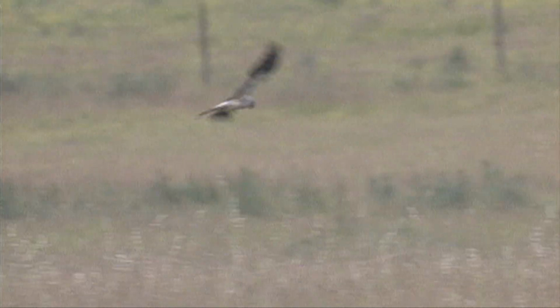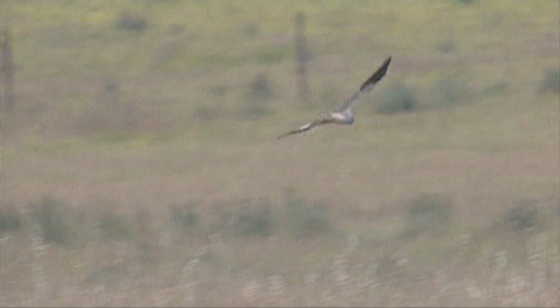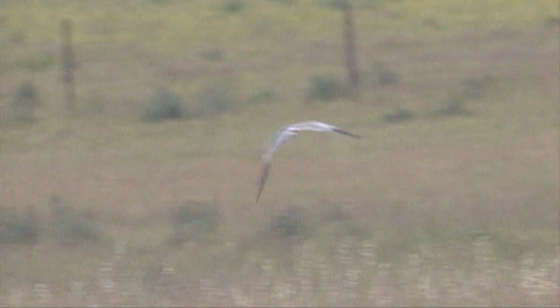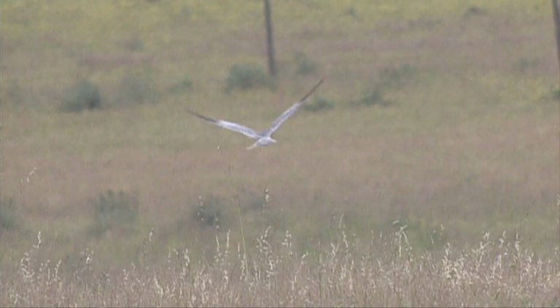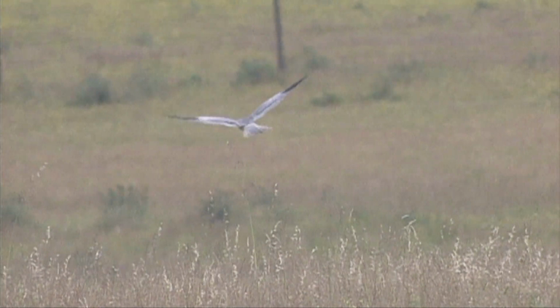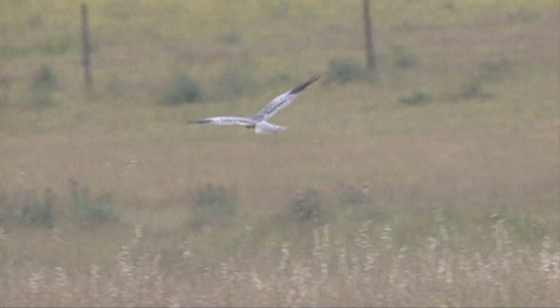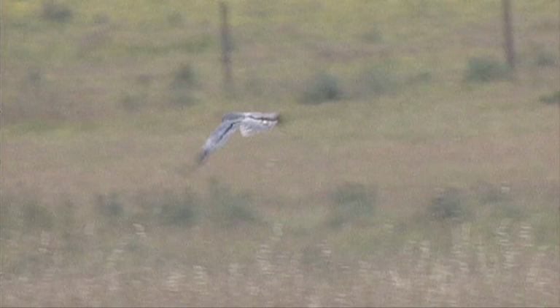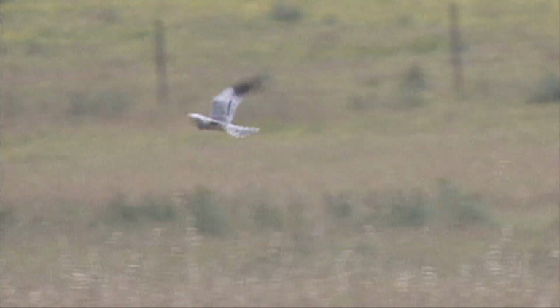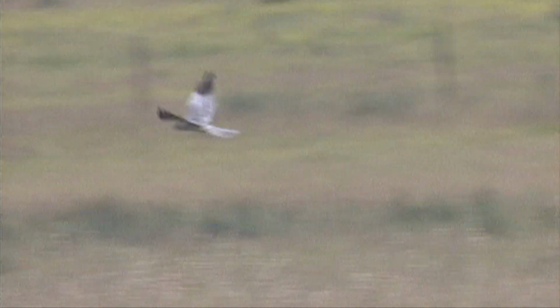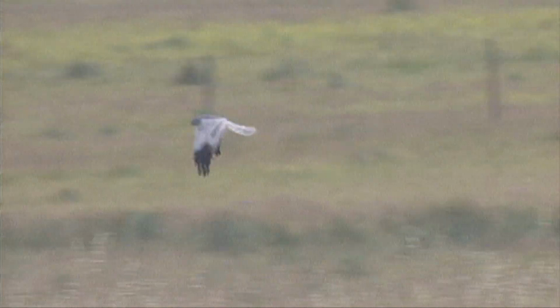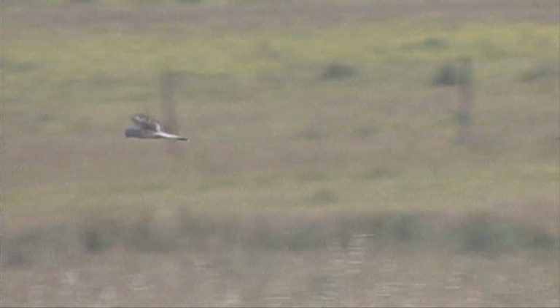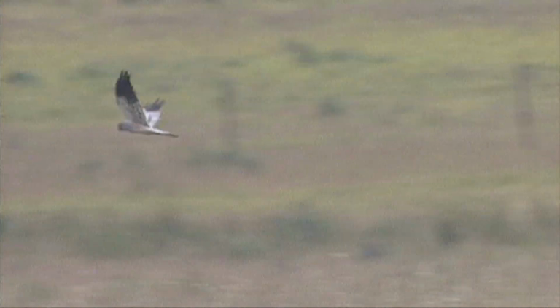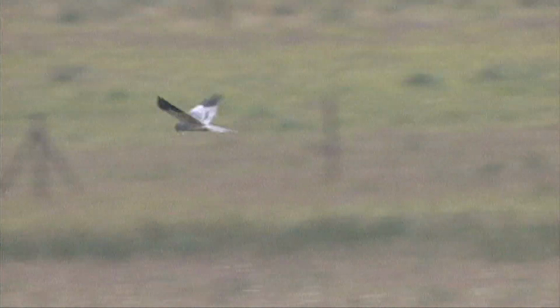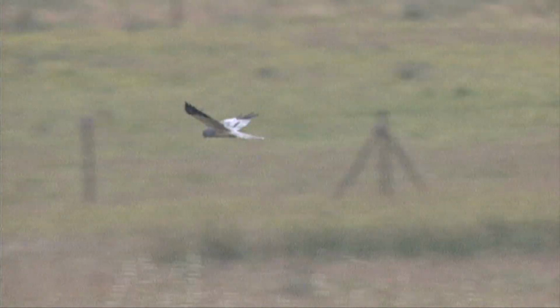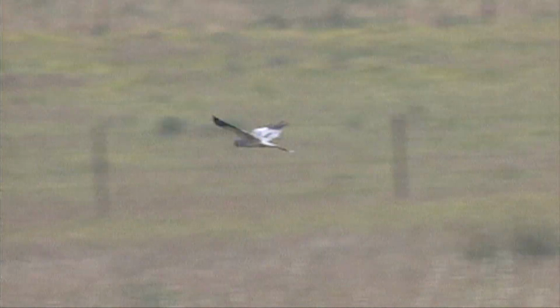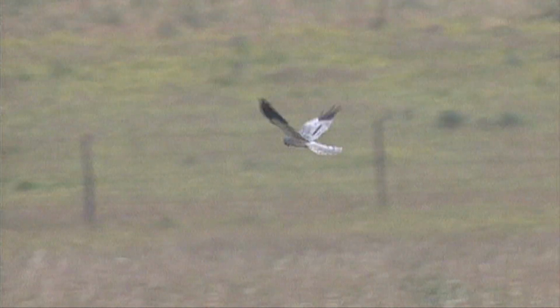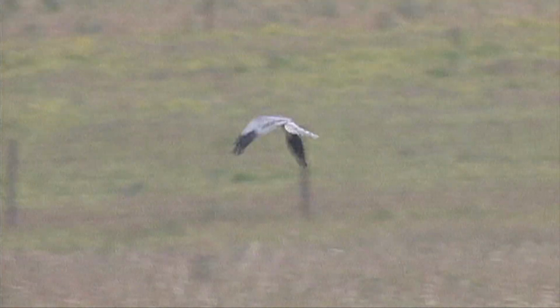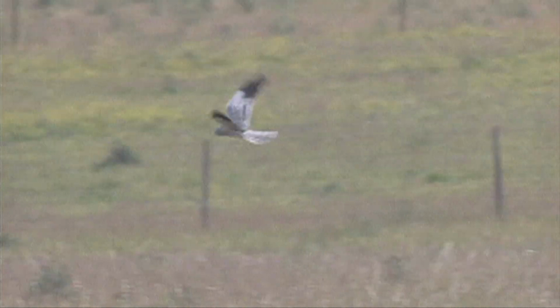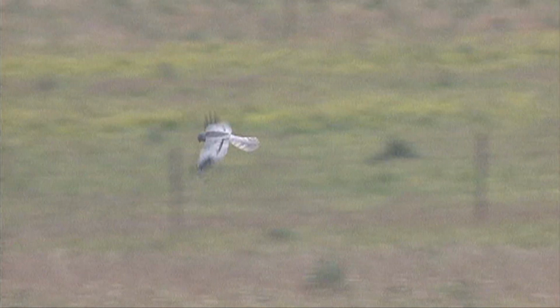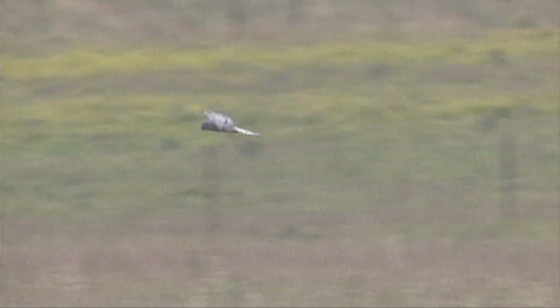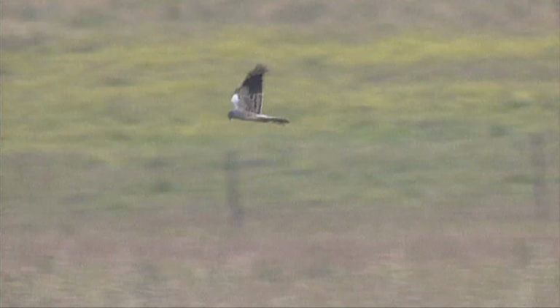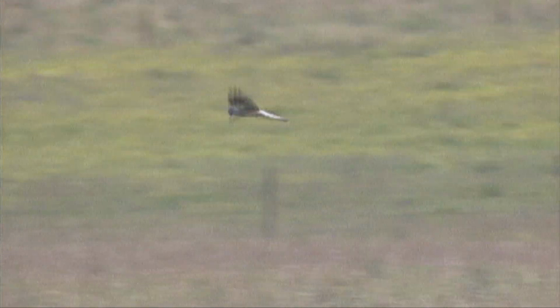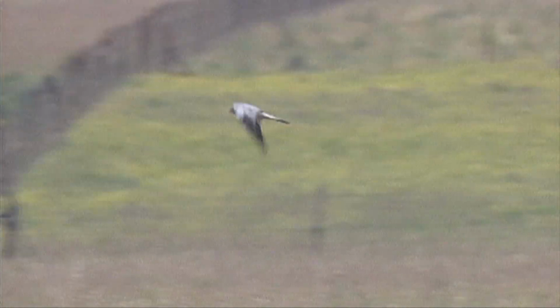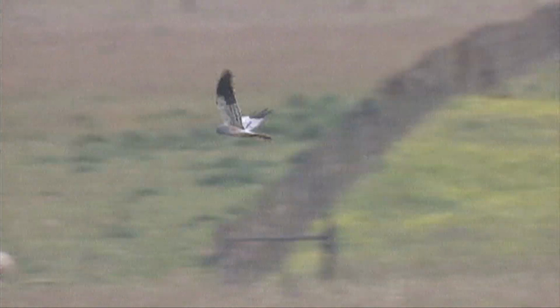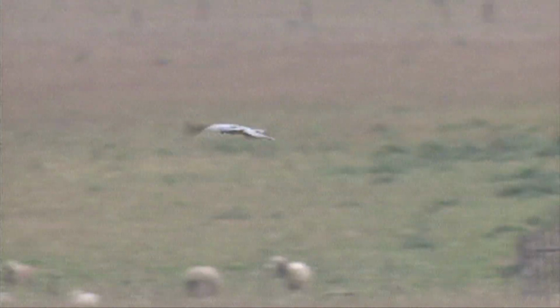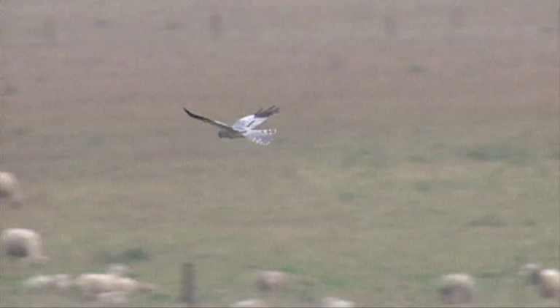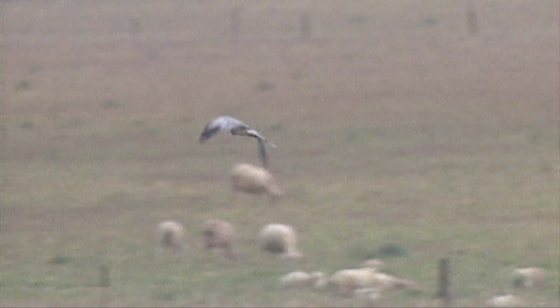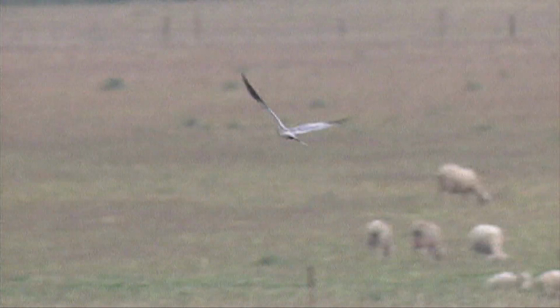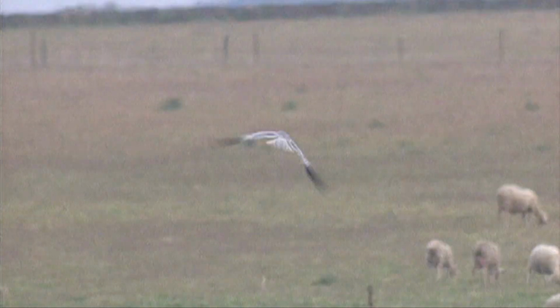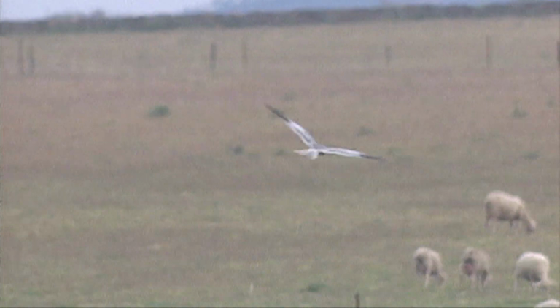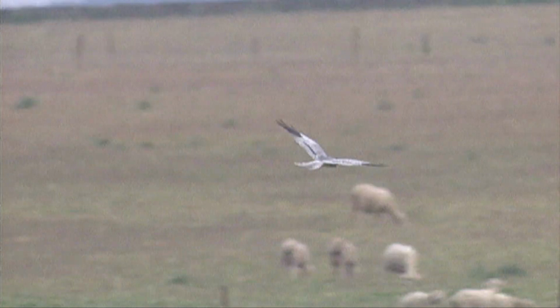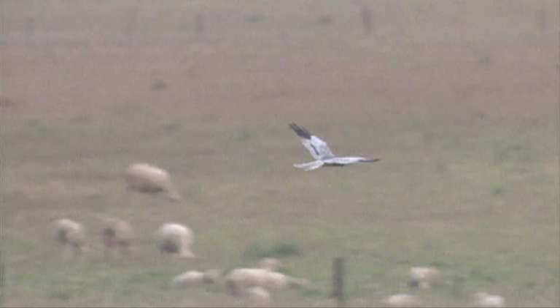The males share the grey ground colour, the black wingtips and white rump with hen harrier, but there are some obvious differences. The smaller size and slighter shape, especially the very narrow wings, and proportionally longer tail, should be obvious.